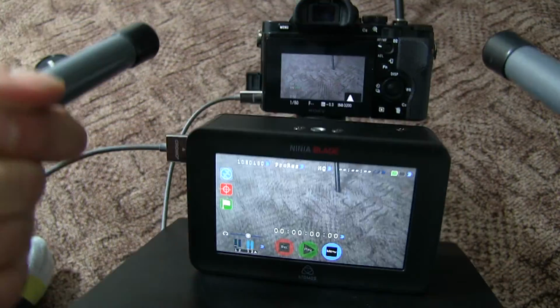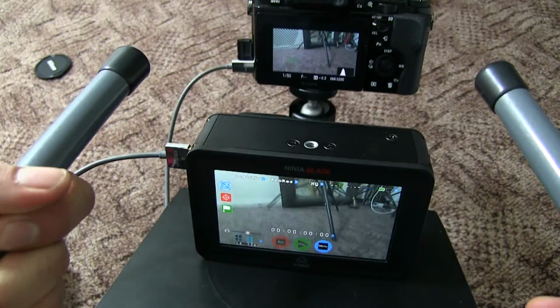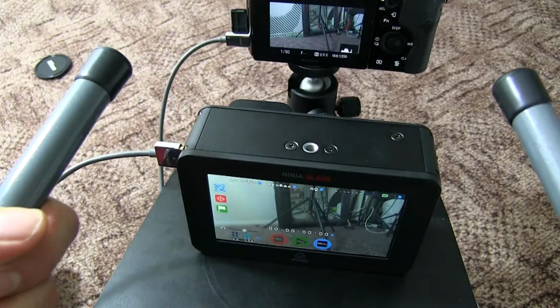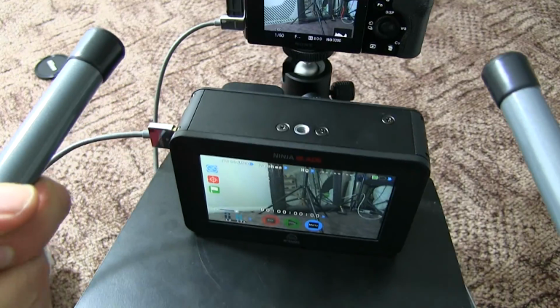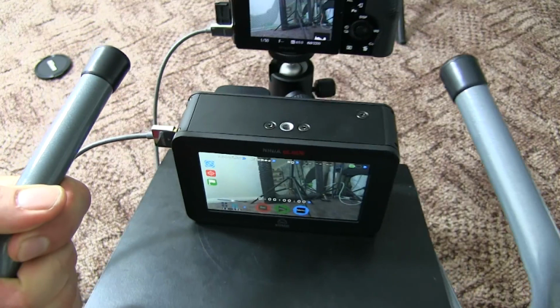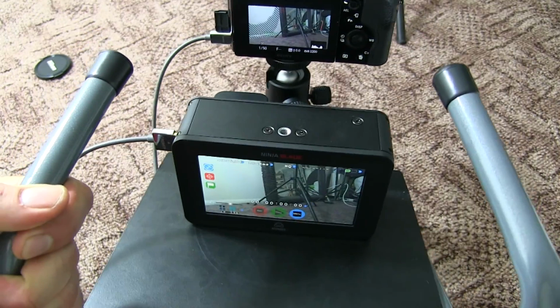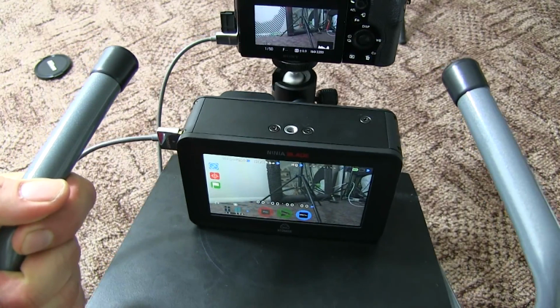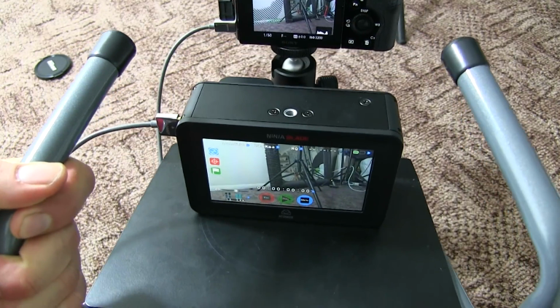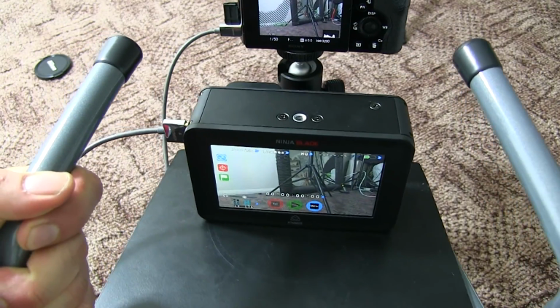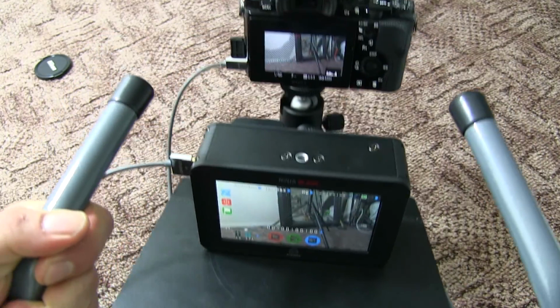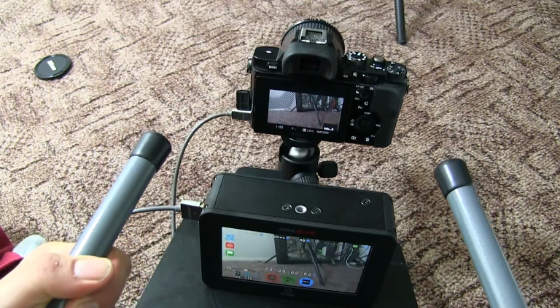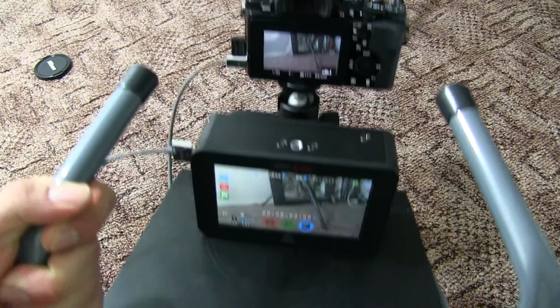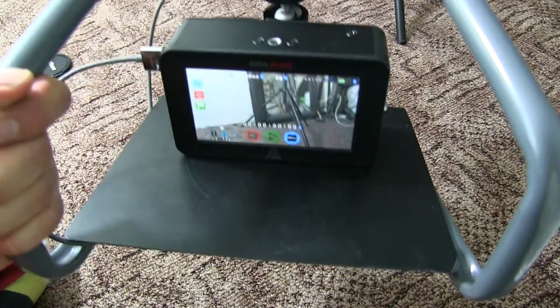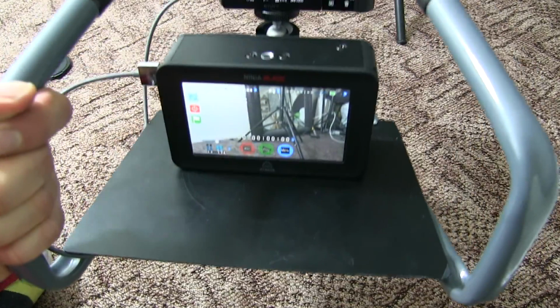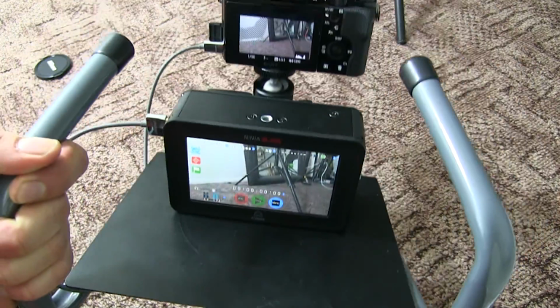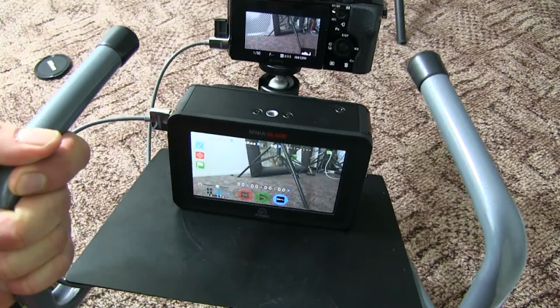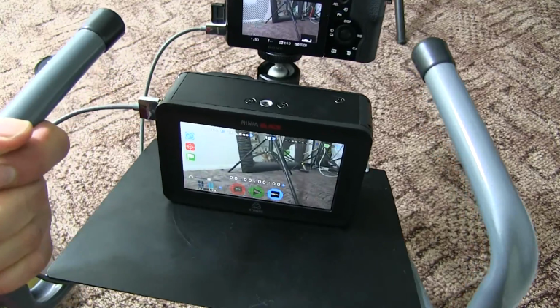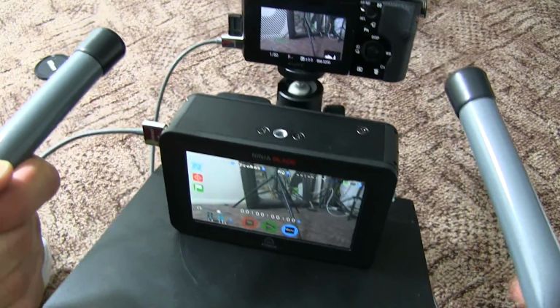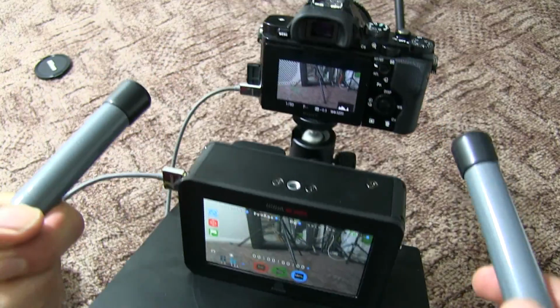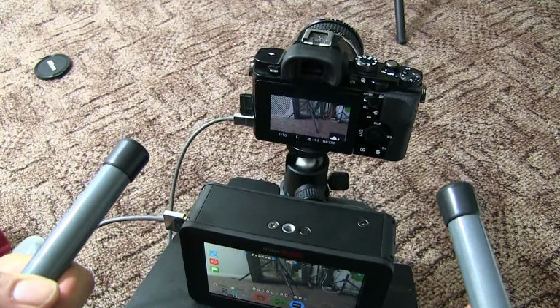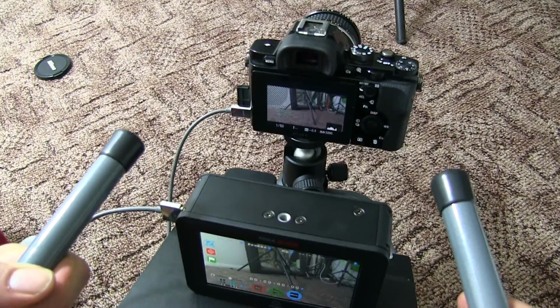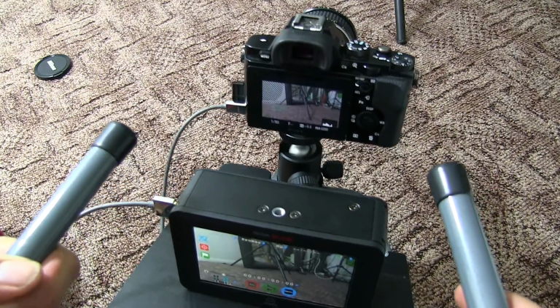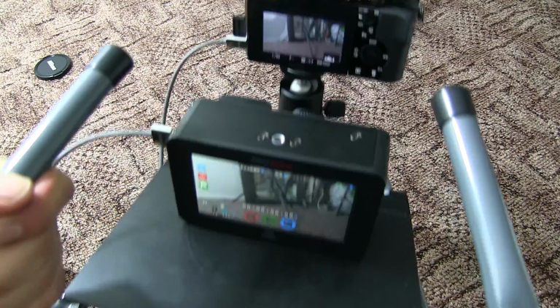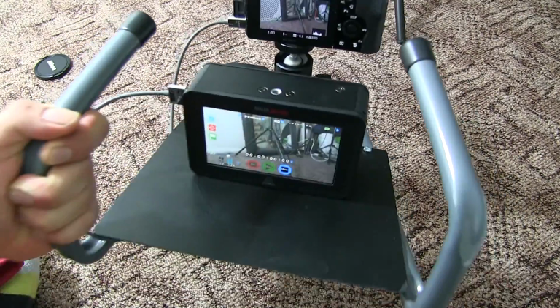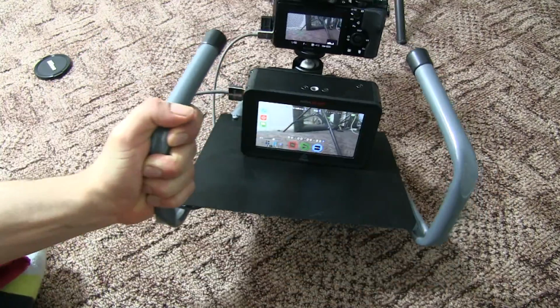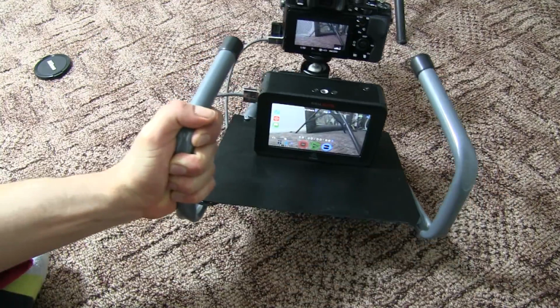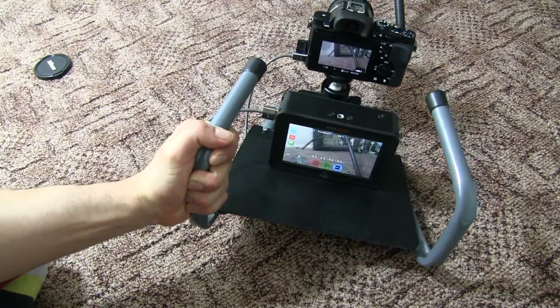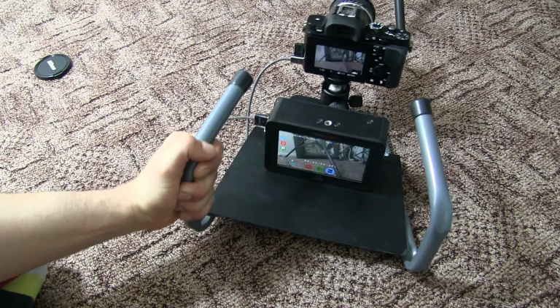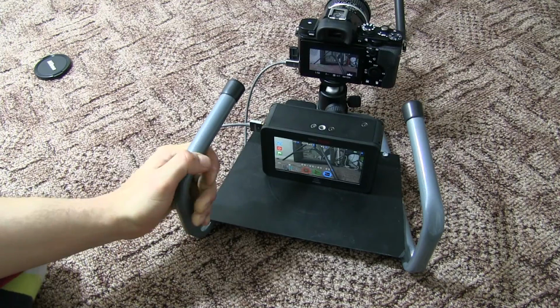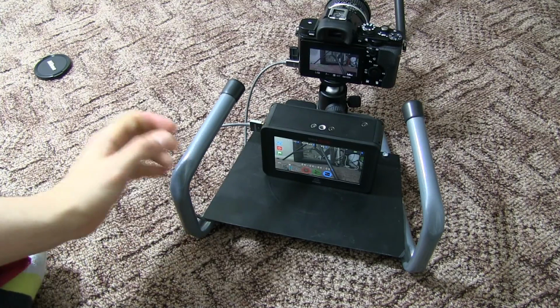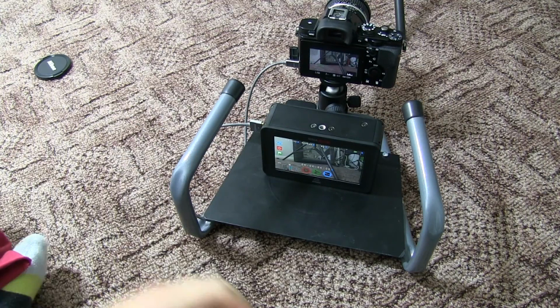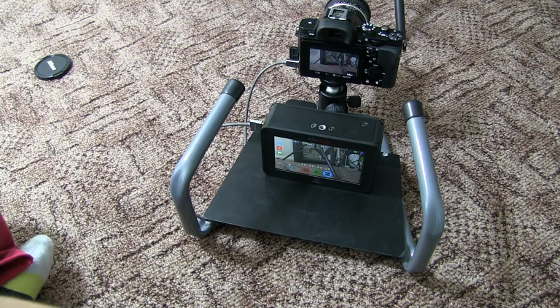So you have yourself a fully functional rig. The tilt head will allow me to move the camera around as well. Honestly, I'm really pleased with this so far. And now the next step is to find a way to...